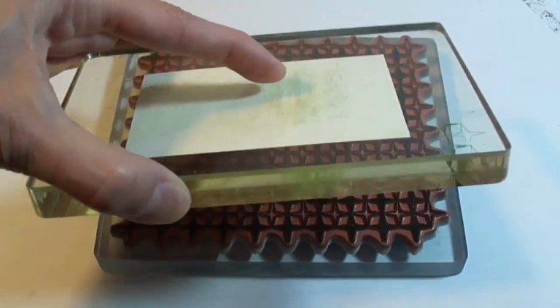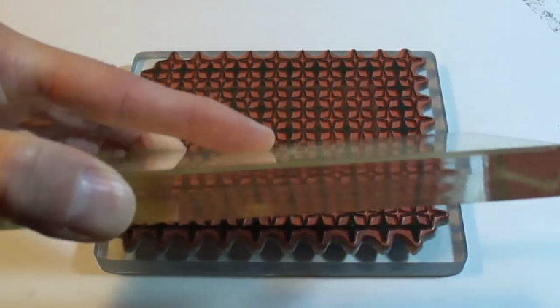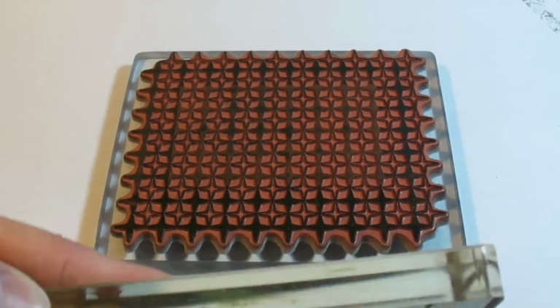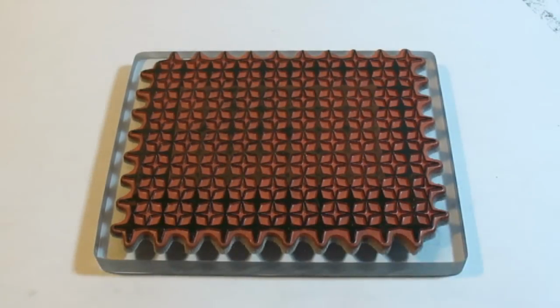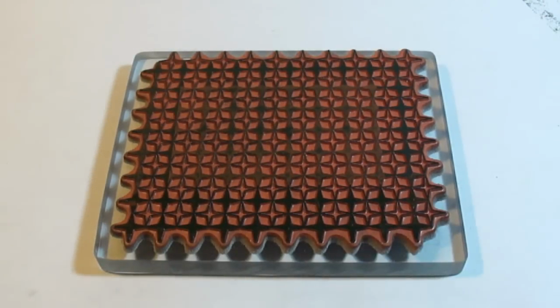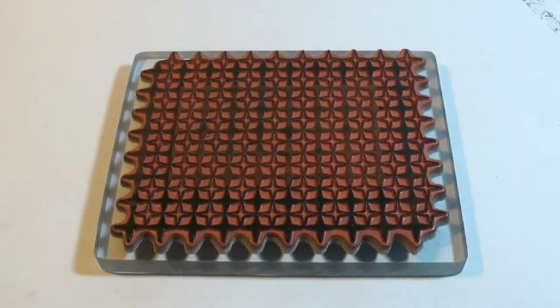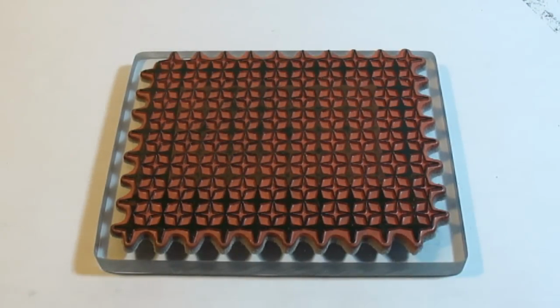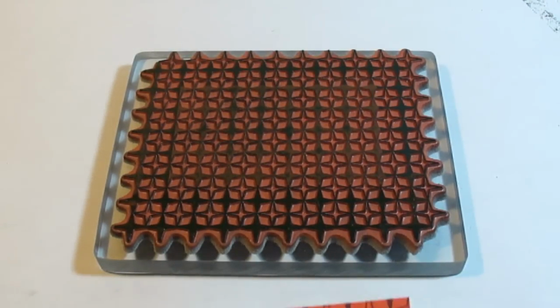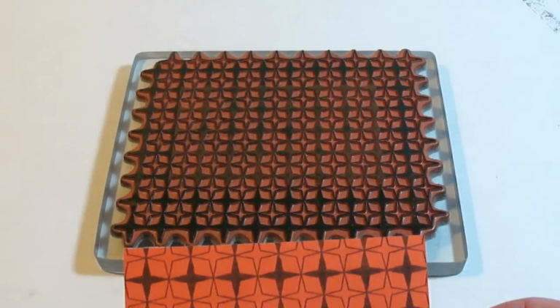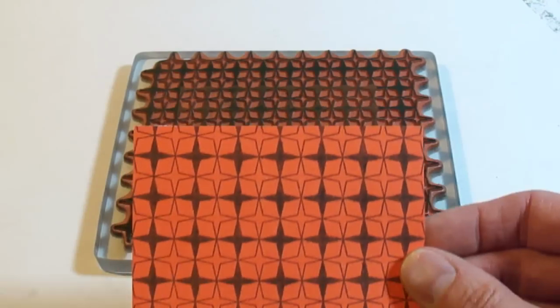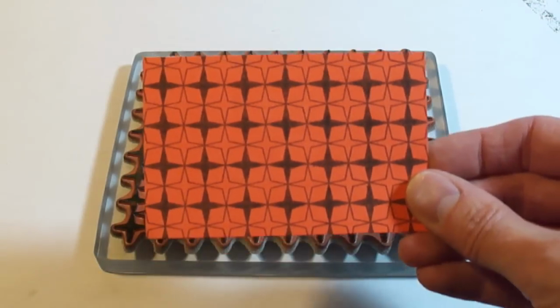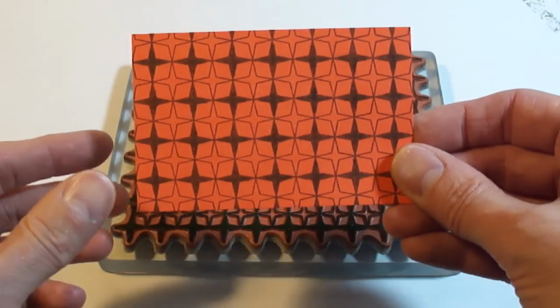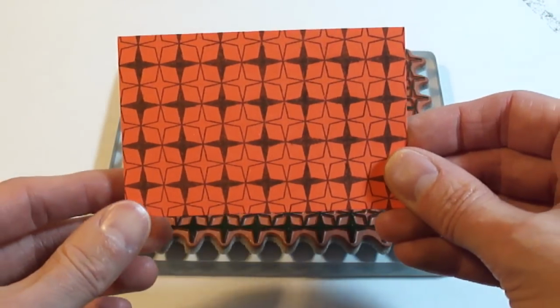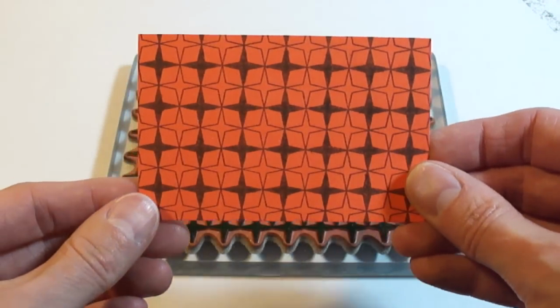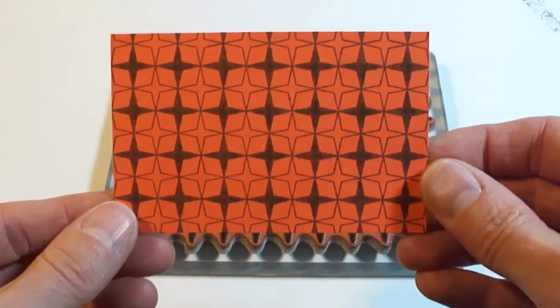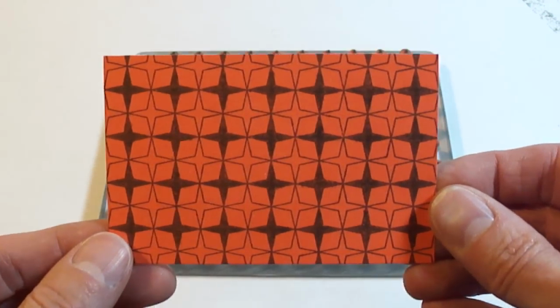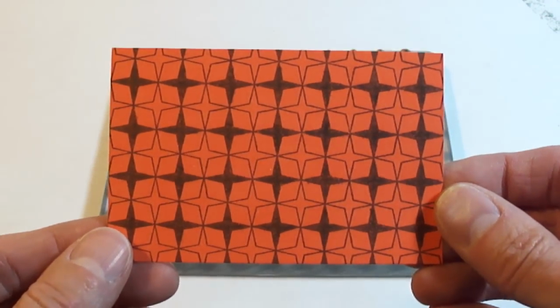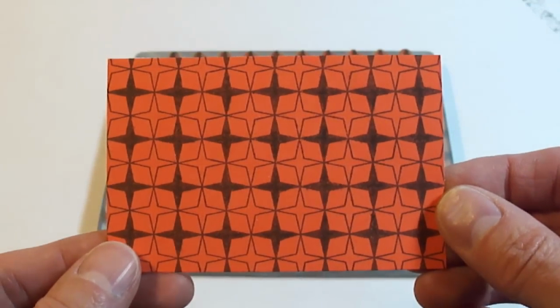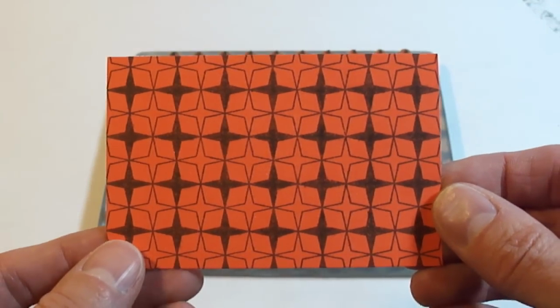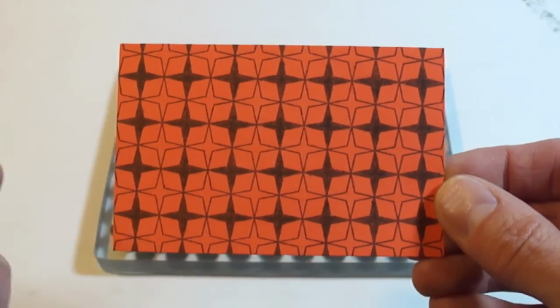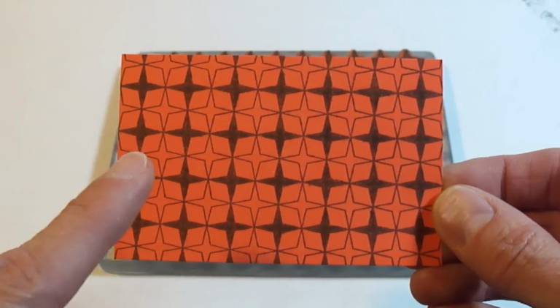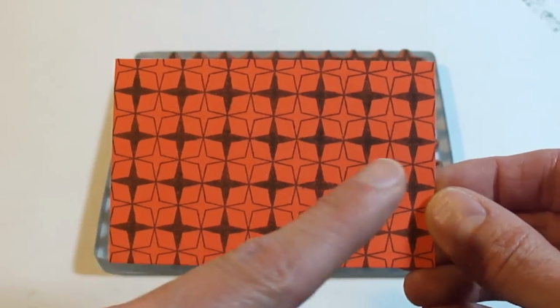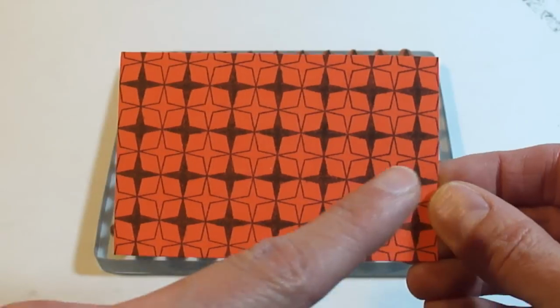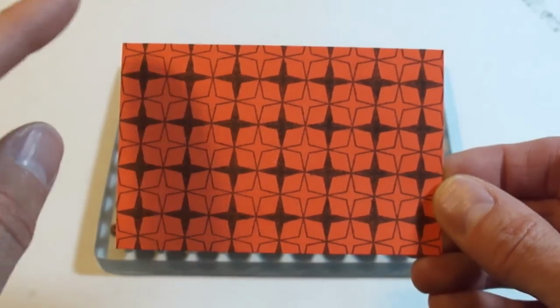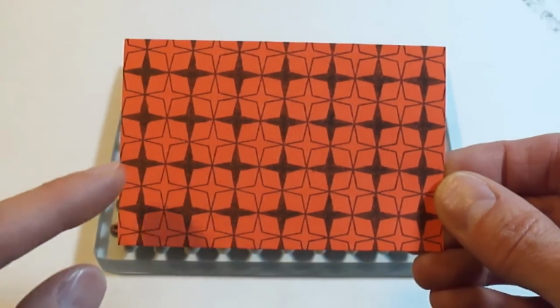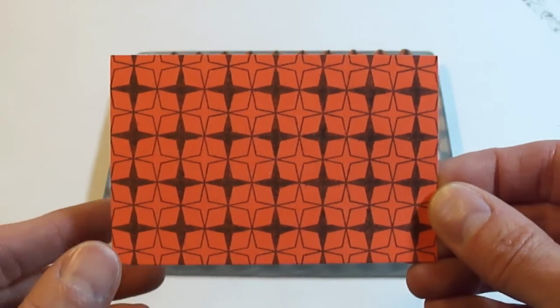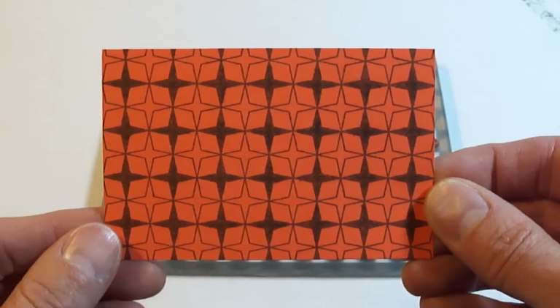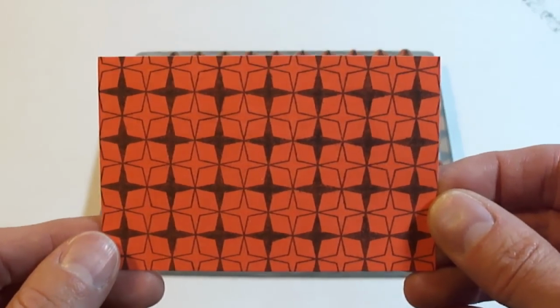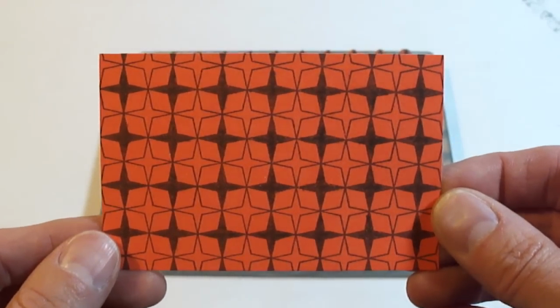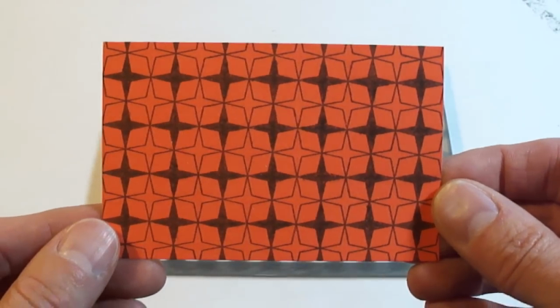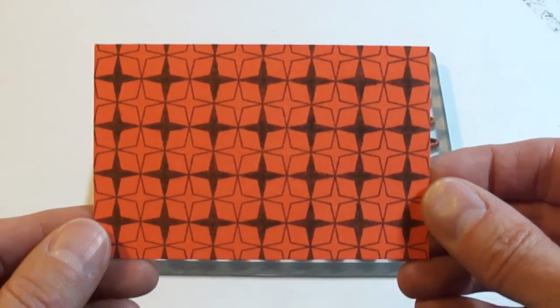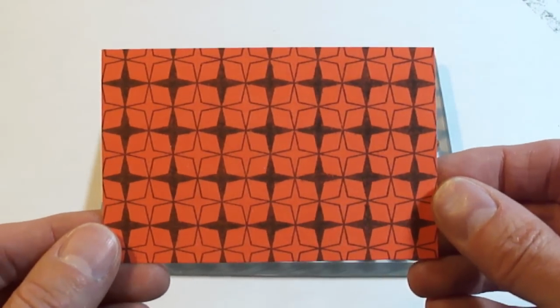Remove the block and peel off the cardstock. As you can see here, this gives you a nice horizontal and vertical alignment. Thank you for viewing!